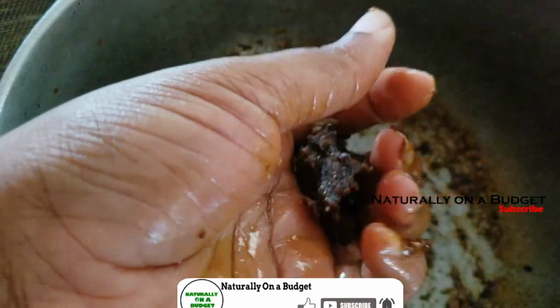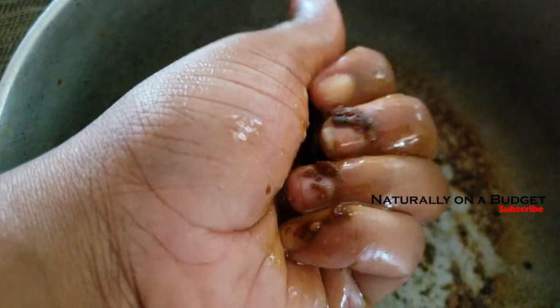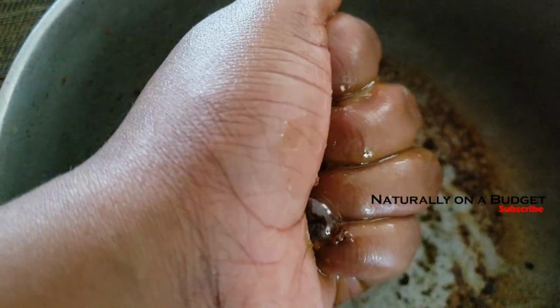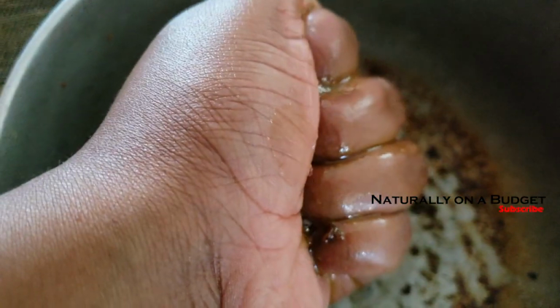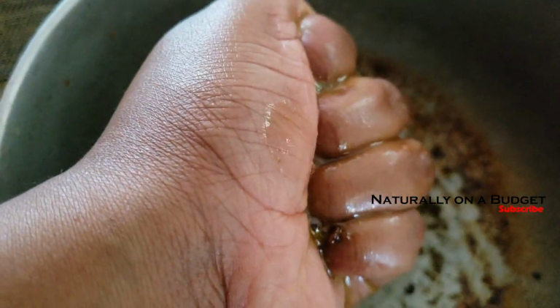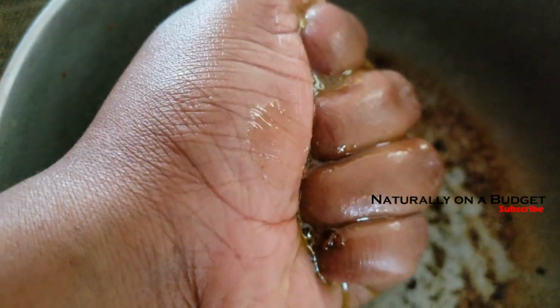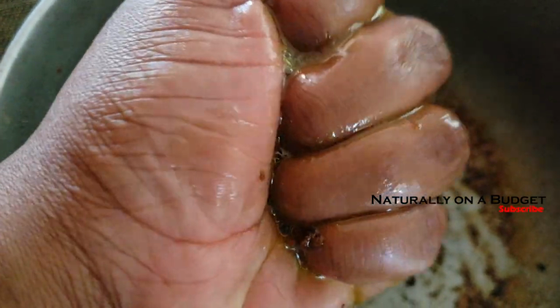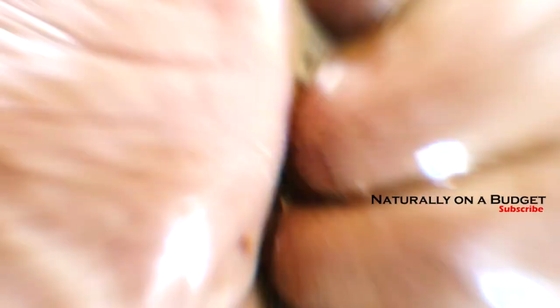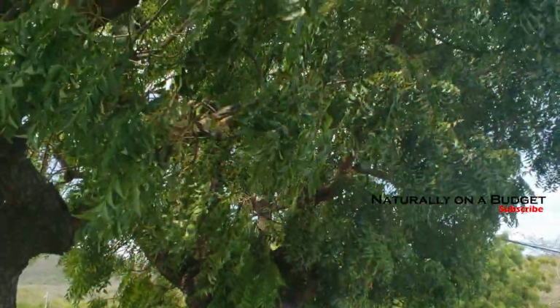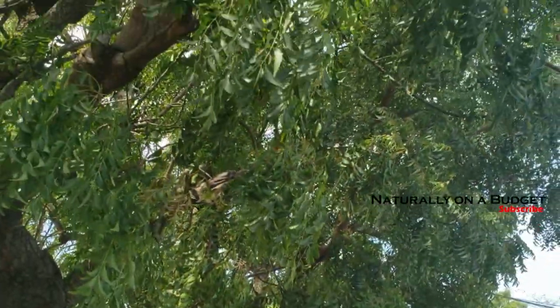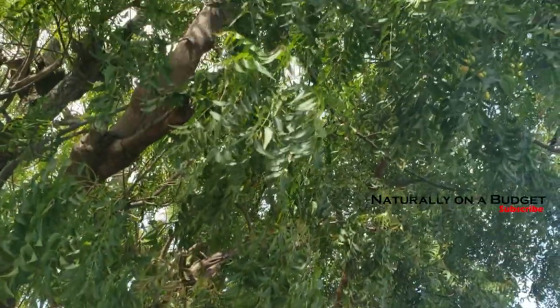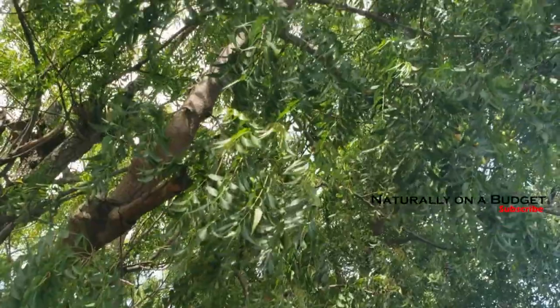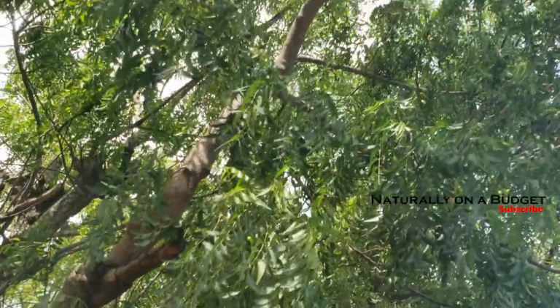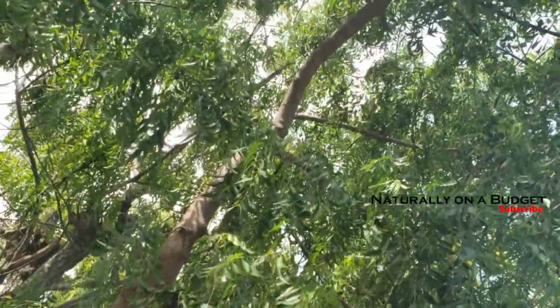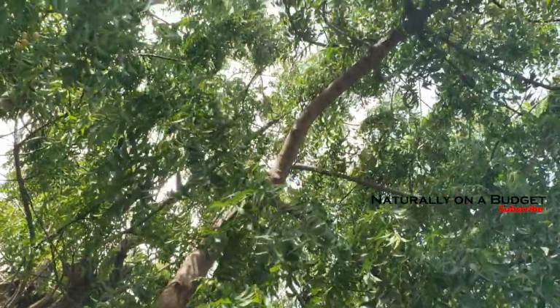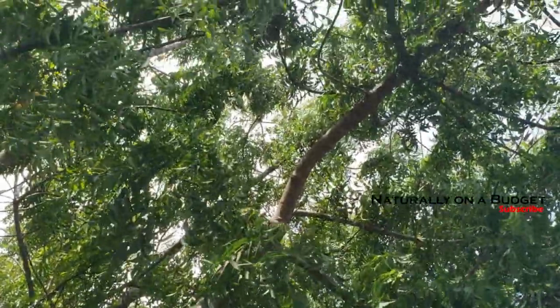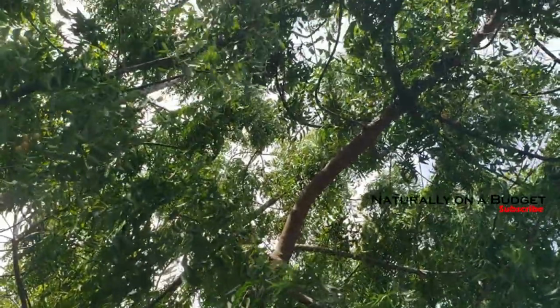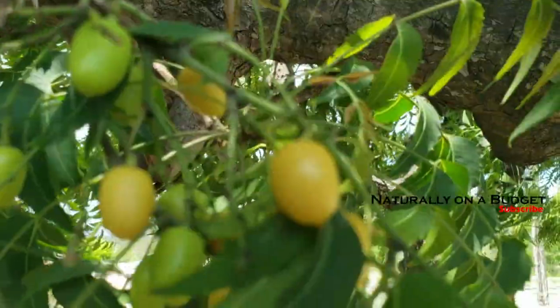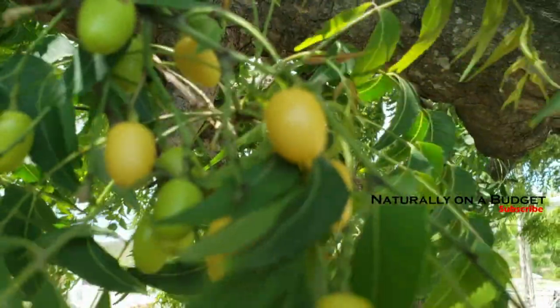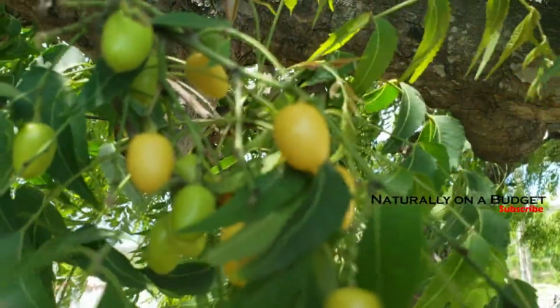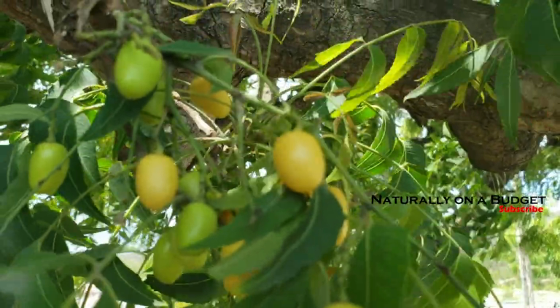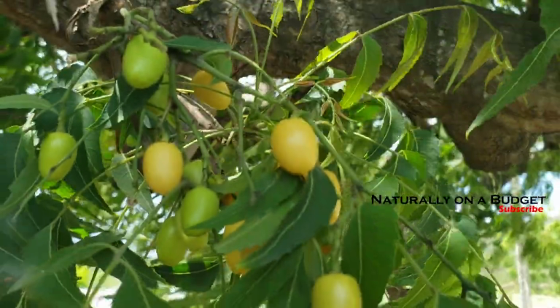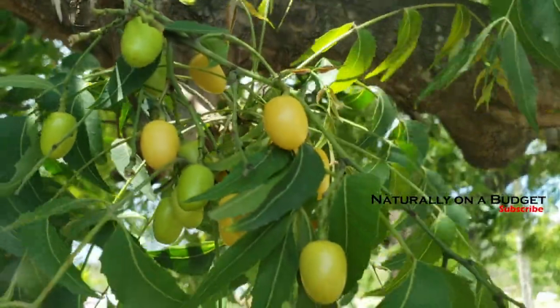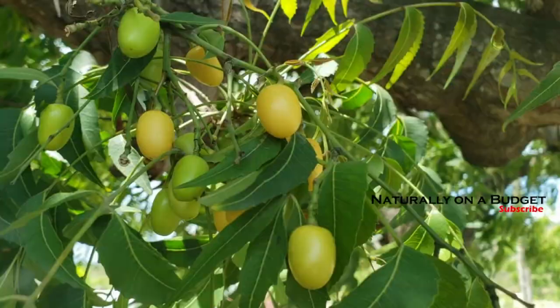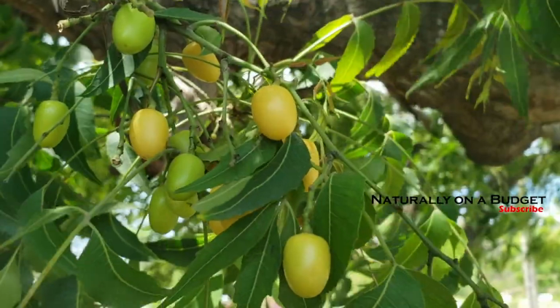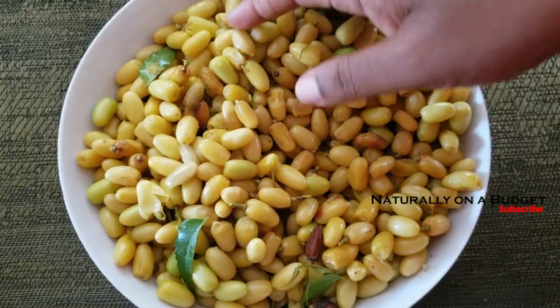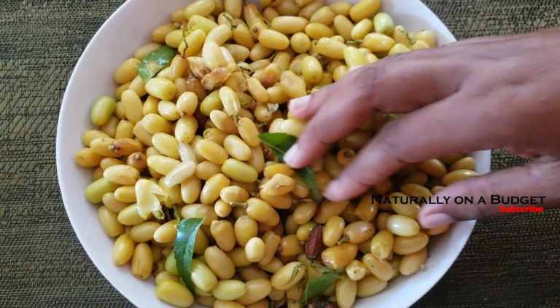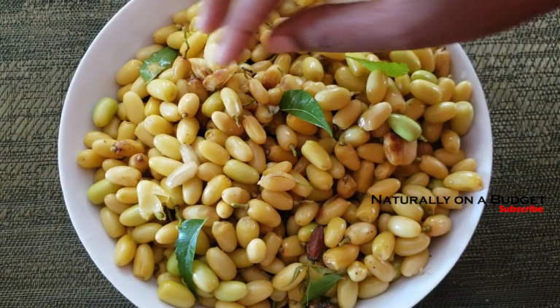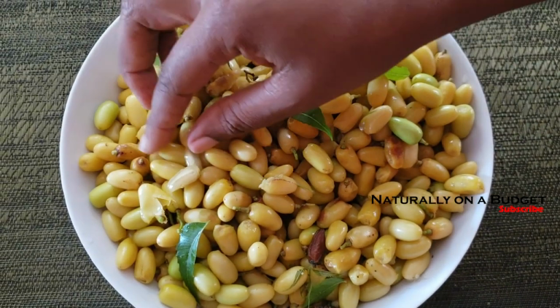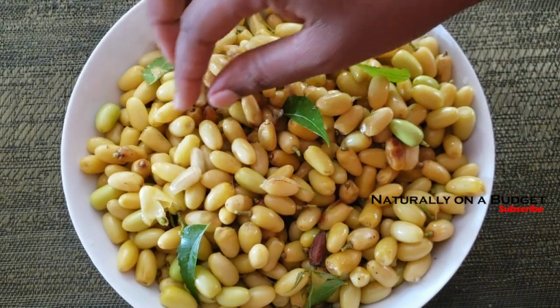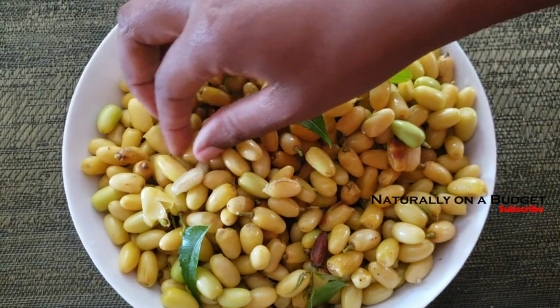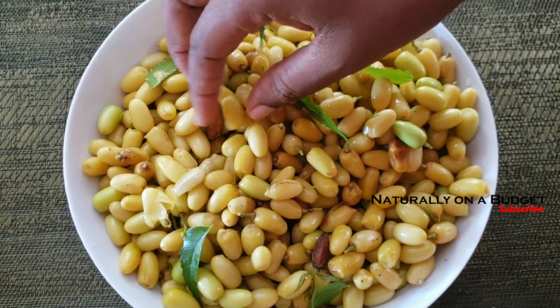For those who don't know what the neem tree looks like, this is what it looks like and these are the seeds. You want to harvest the fruits when they are ripe.